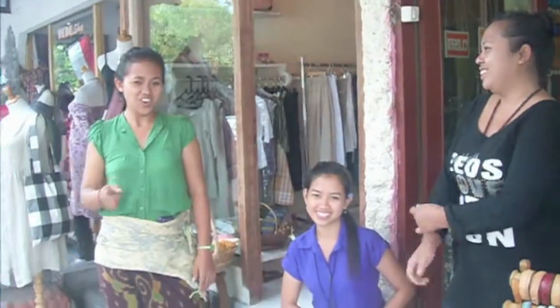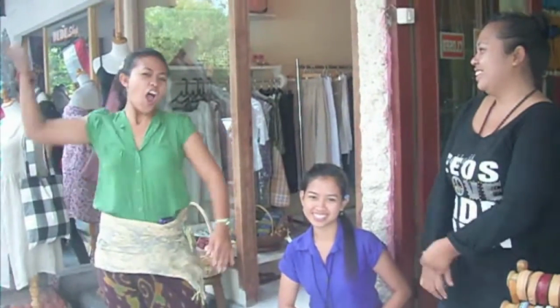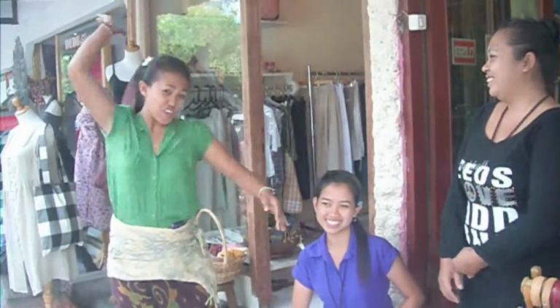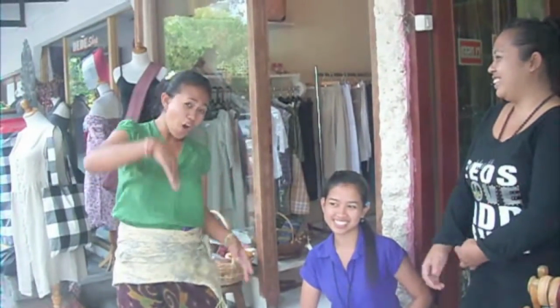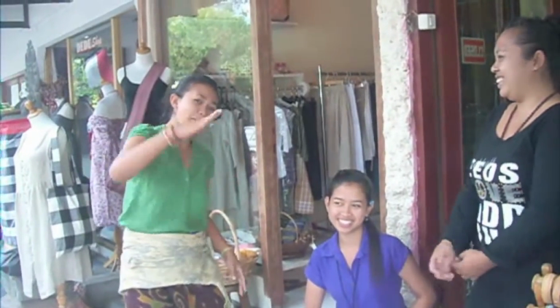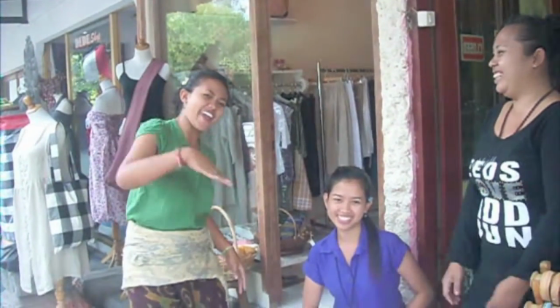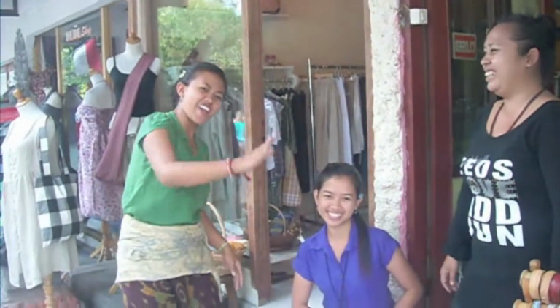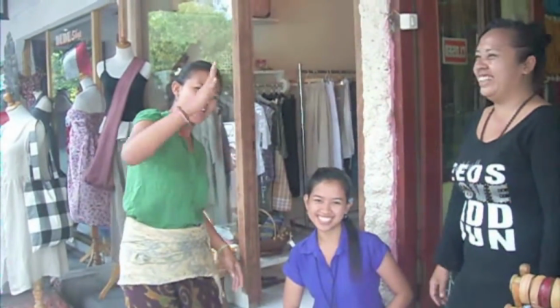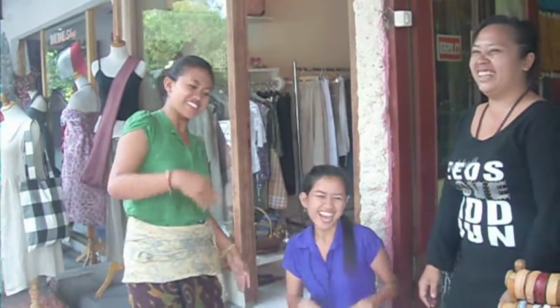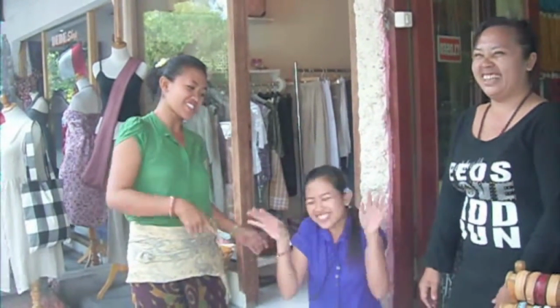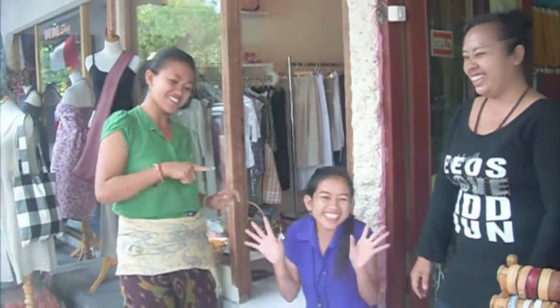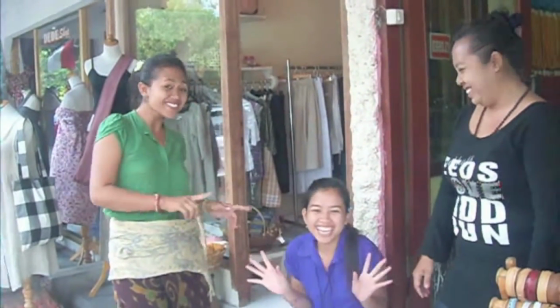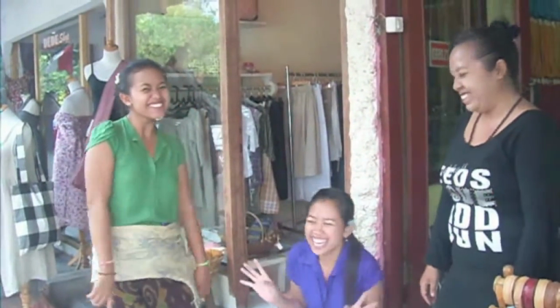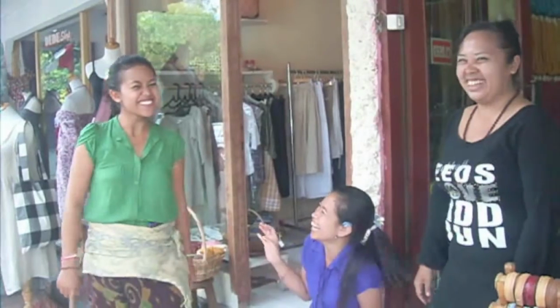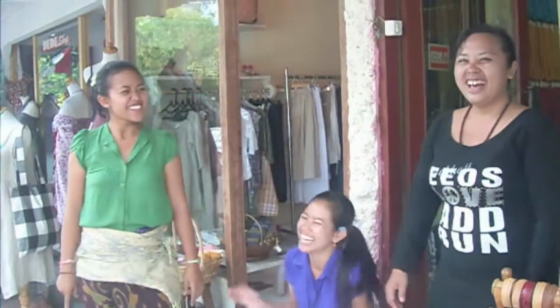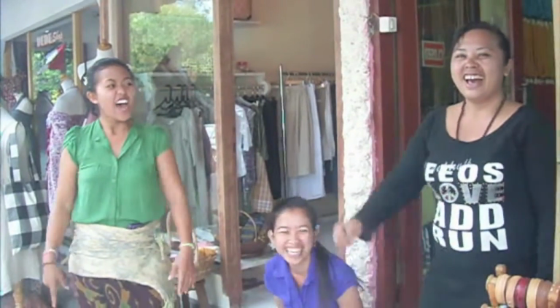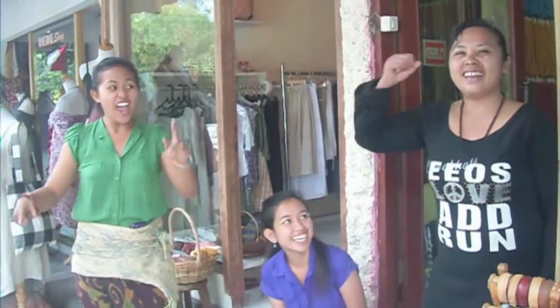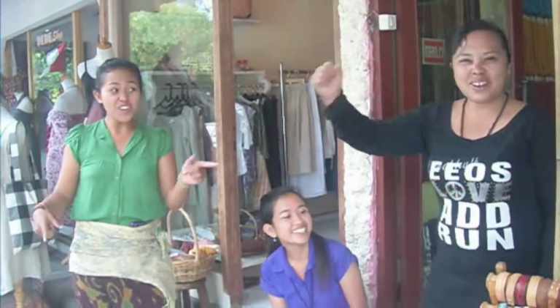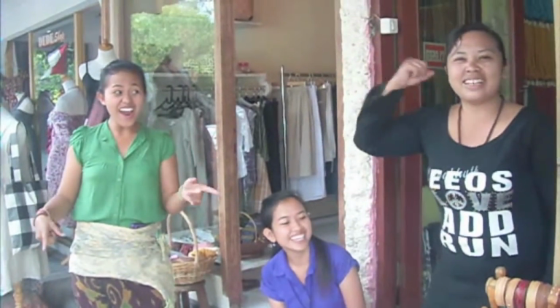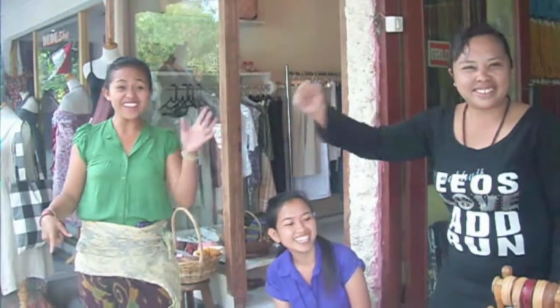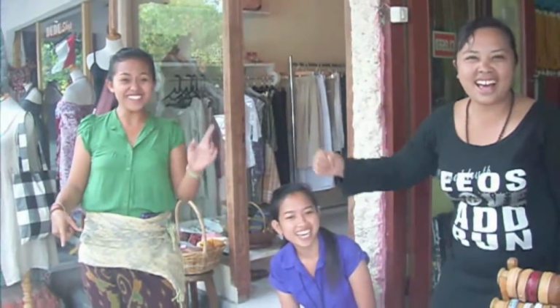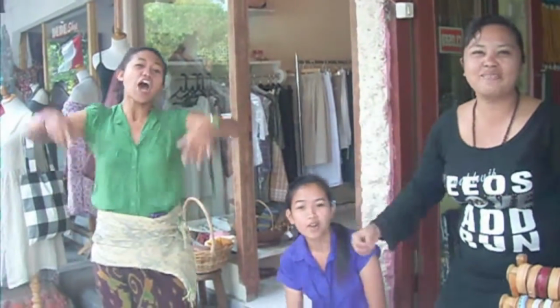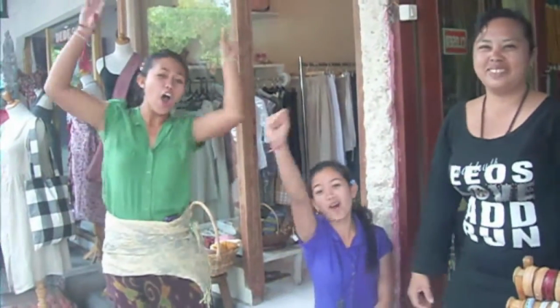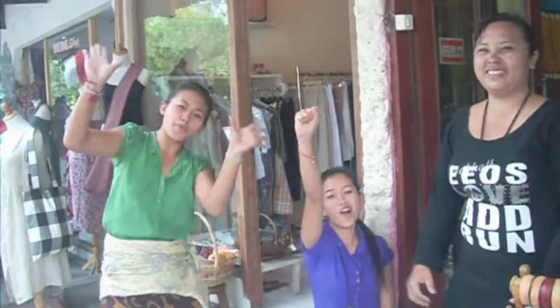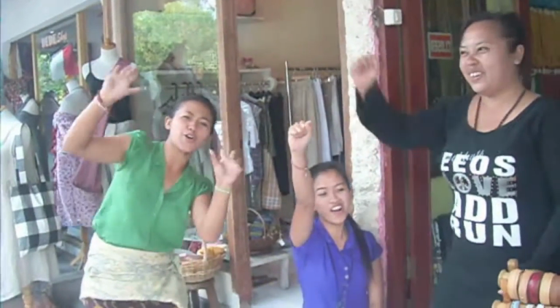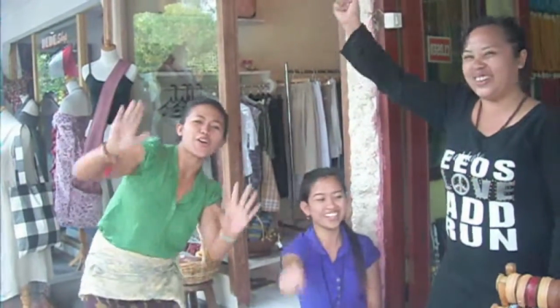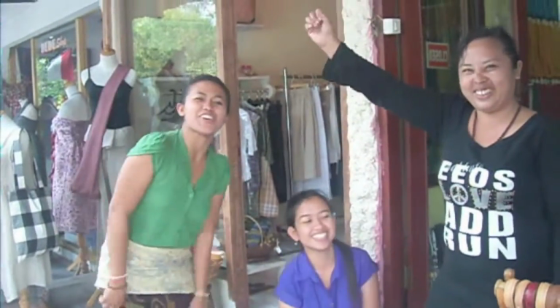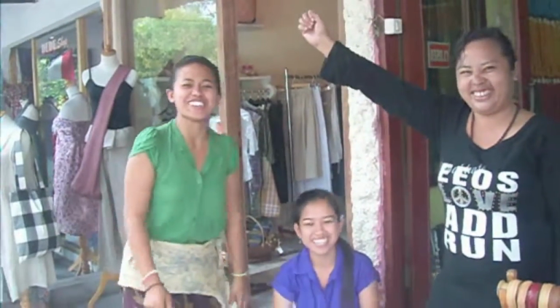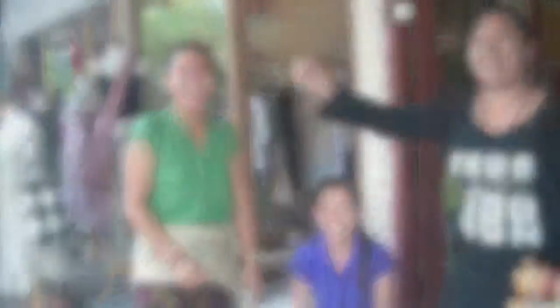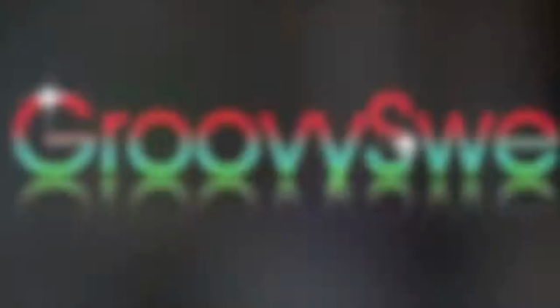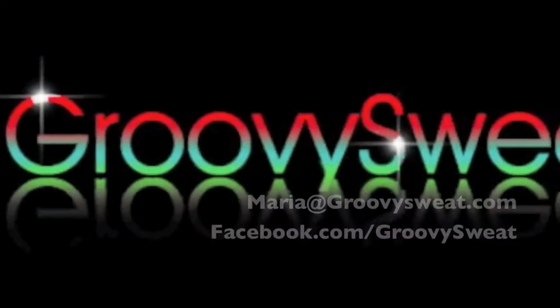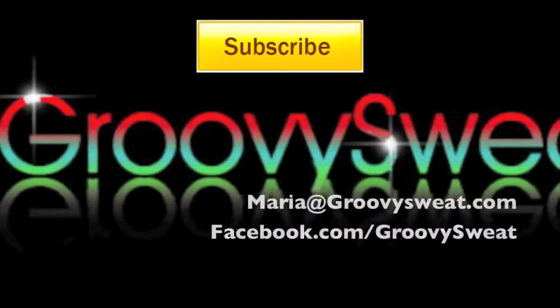Good! Good! Anywhere! Anytime! Good! Good!